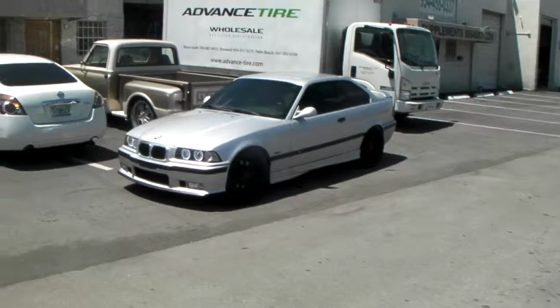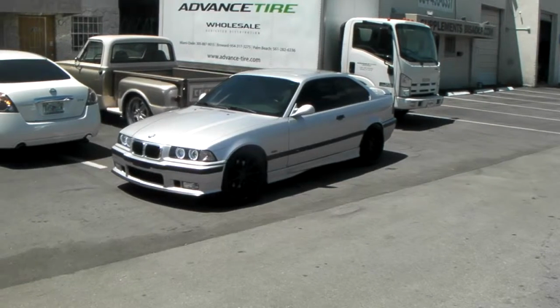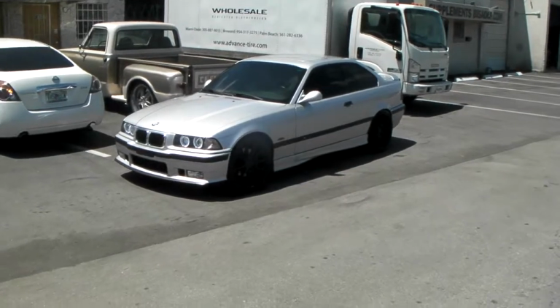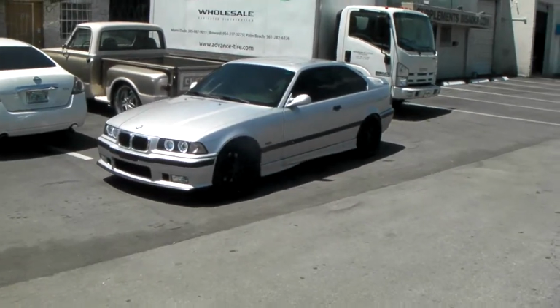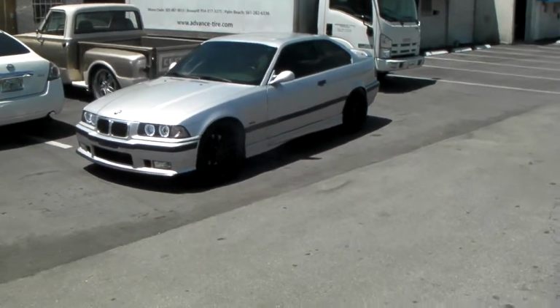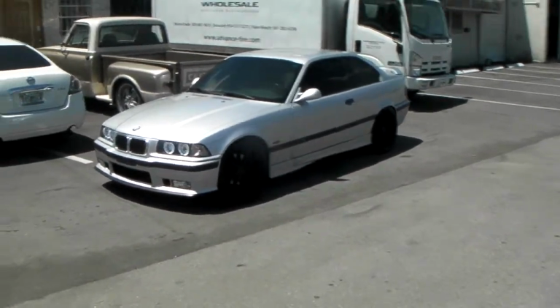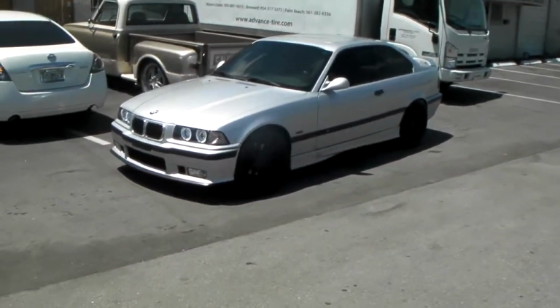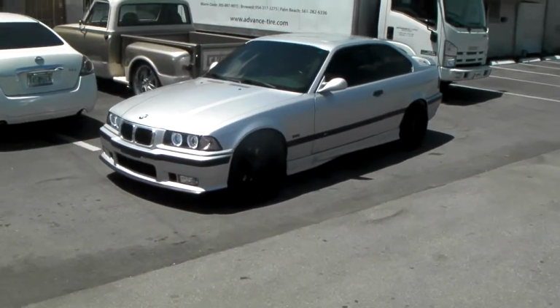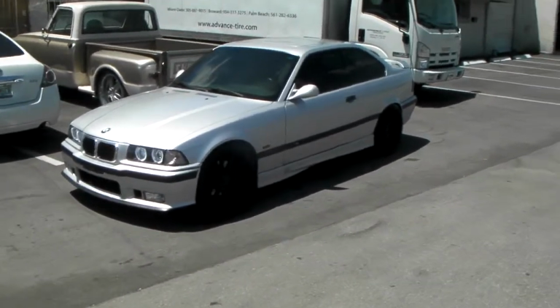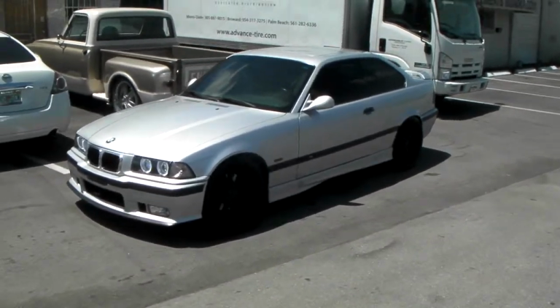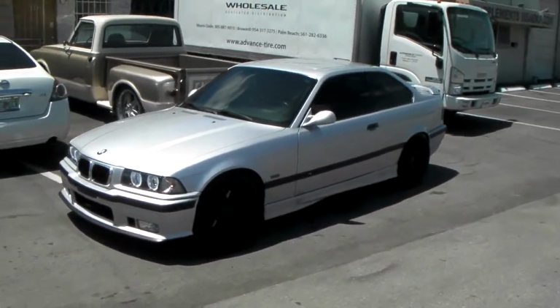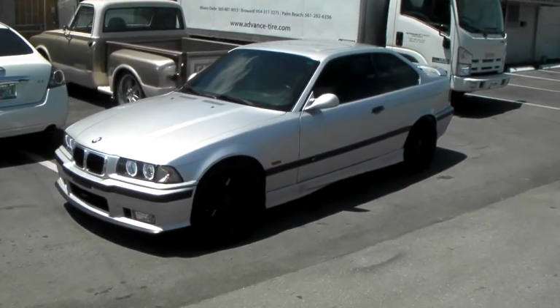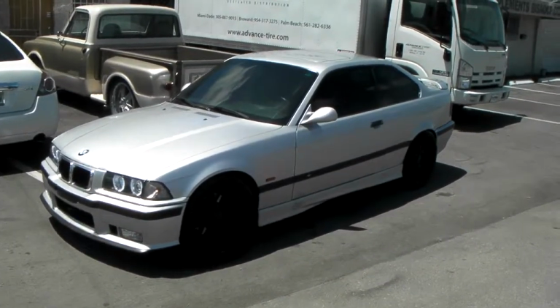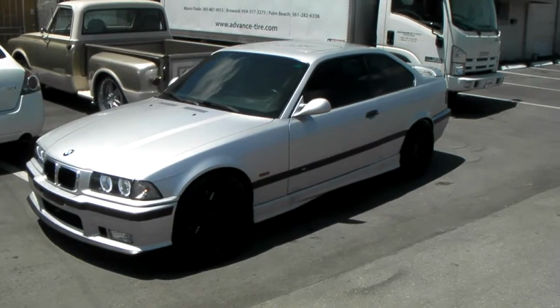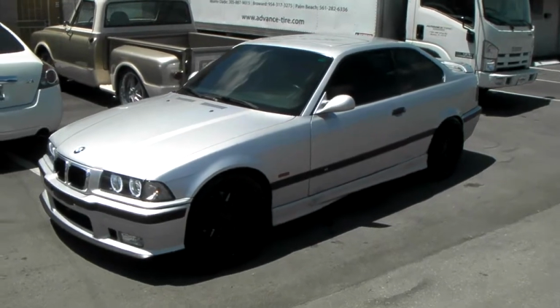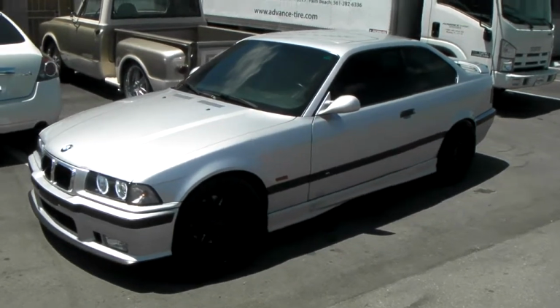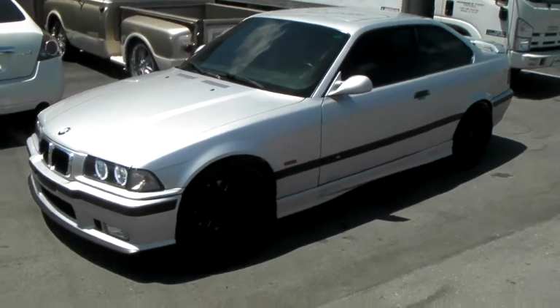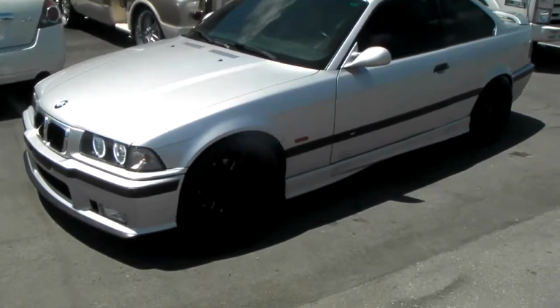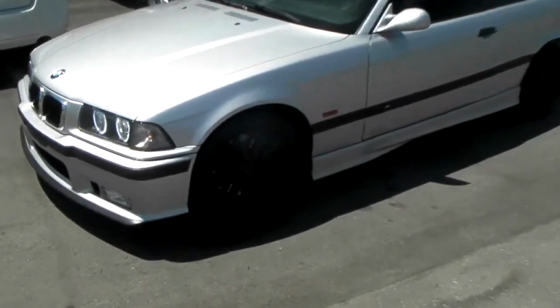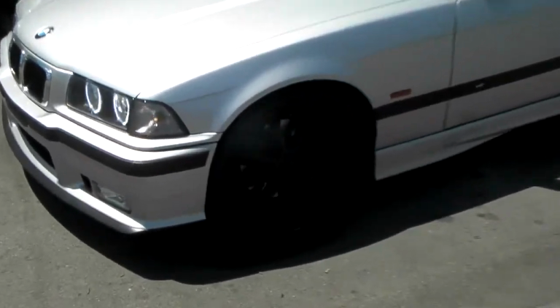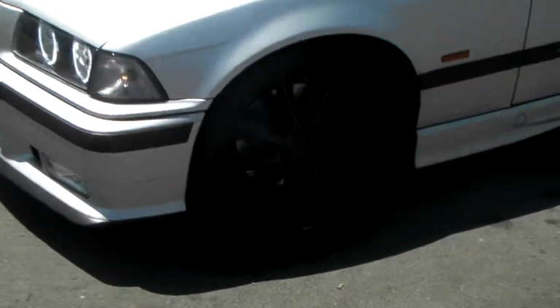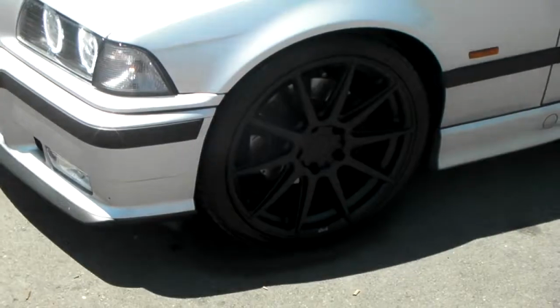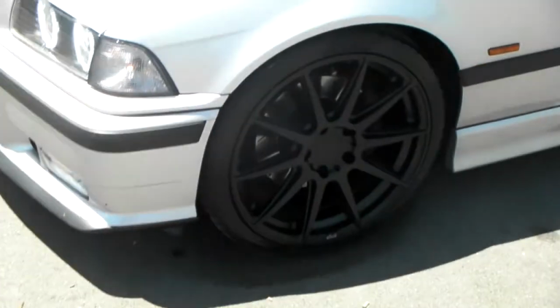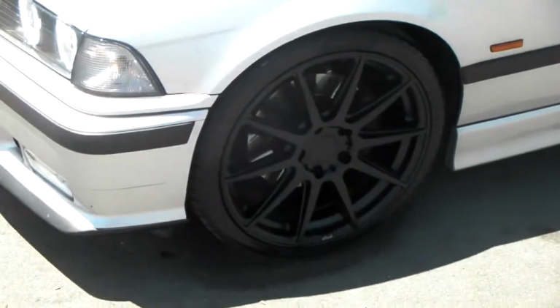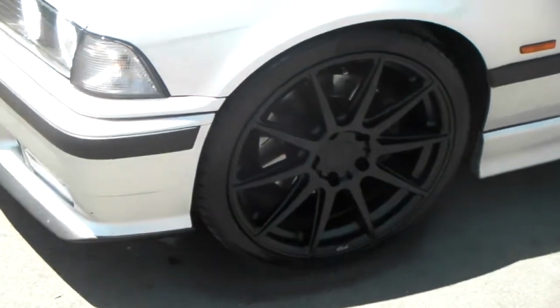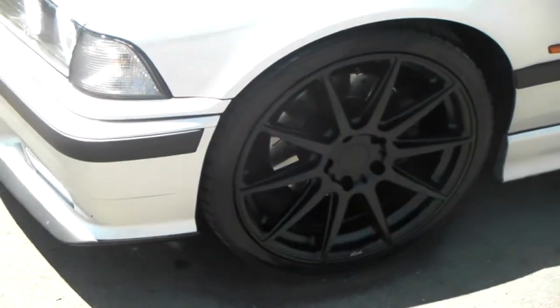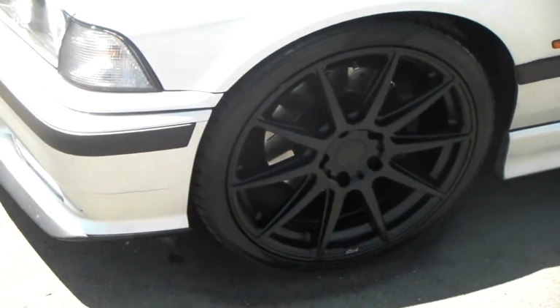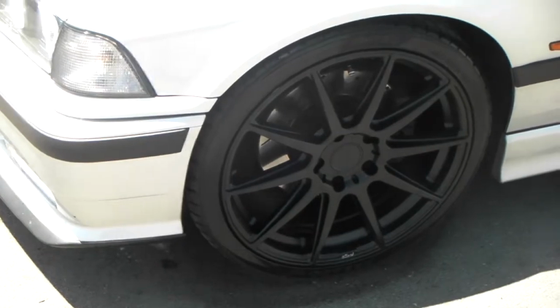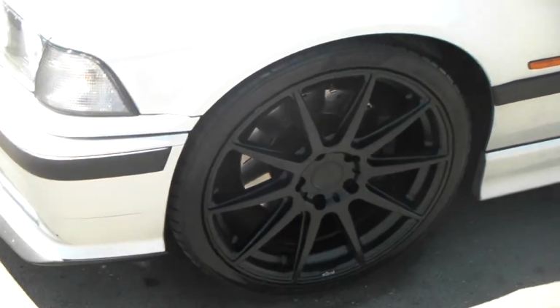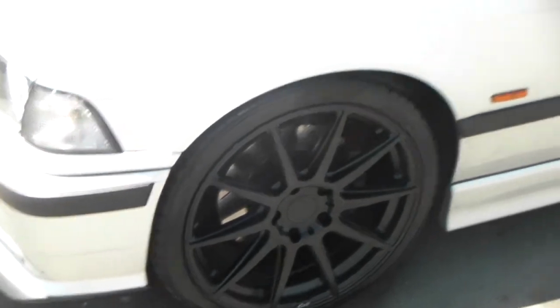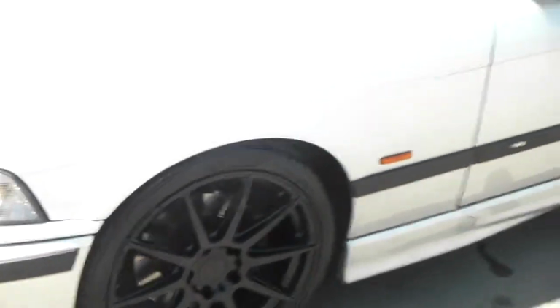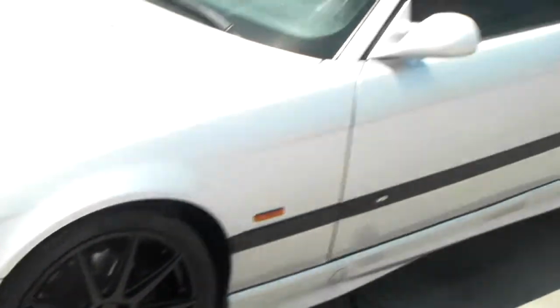This is your boy KB from Dobson Tires TV at DobsonTires.com. Right now we're looking at a 1999 M3. Got the Niche Essendon wheels on here — 19 by 8.5 in the front, 19 by 10 in the rear.